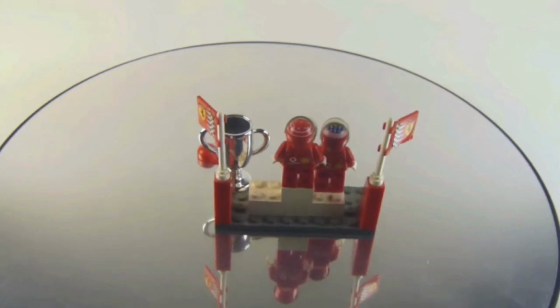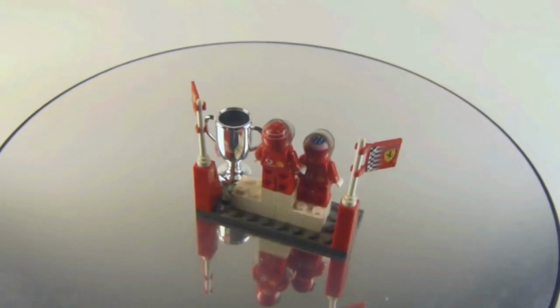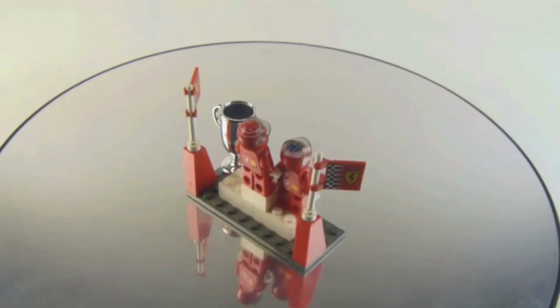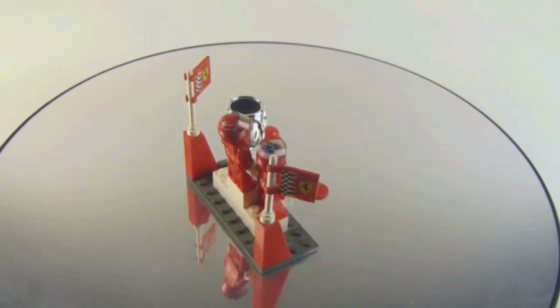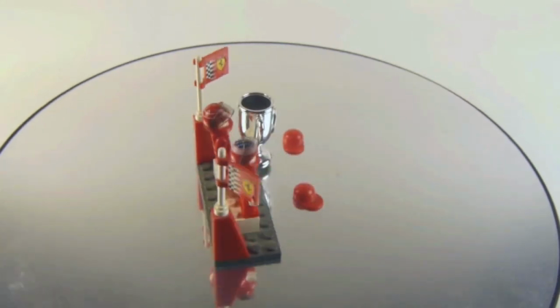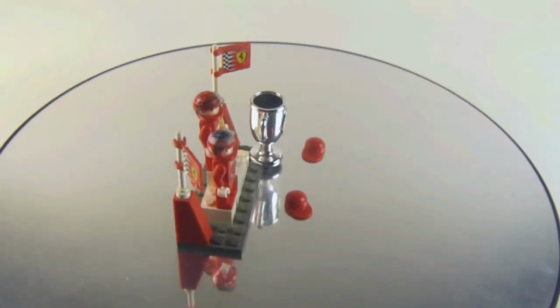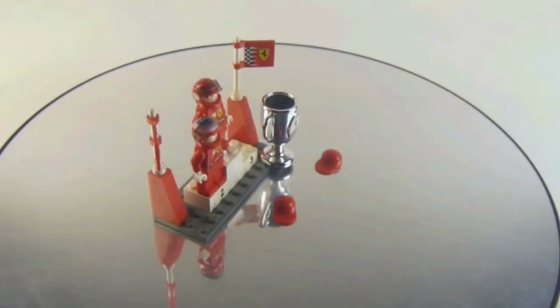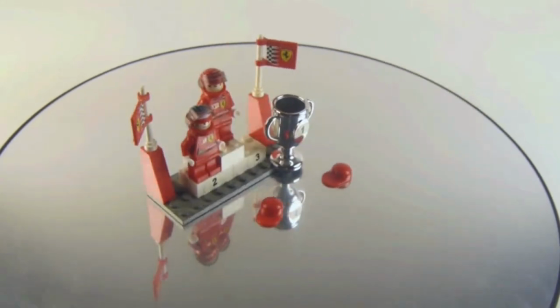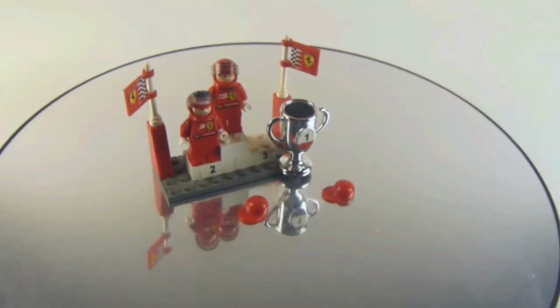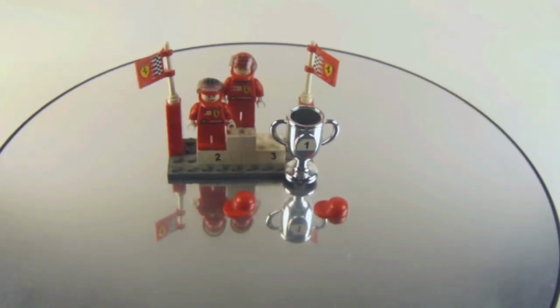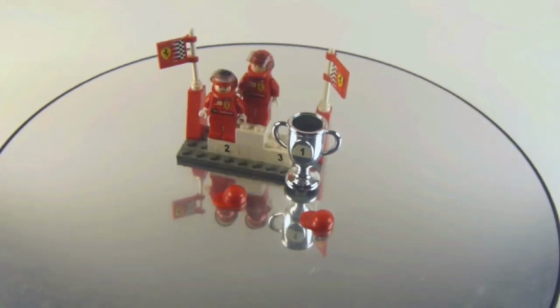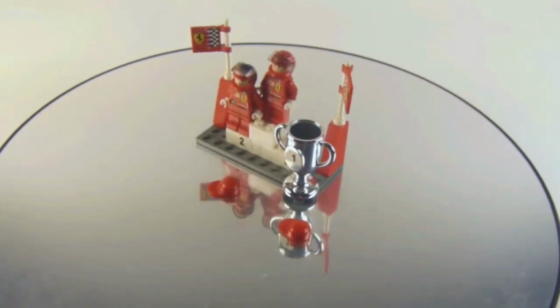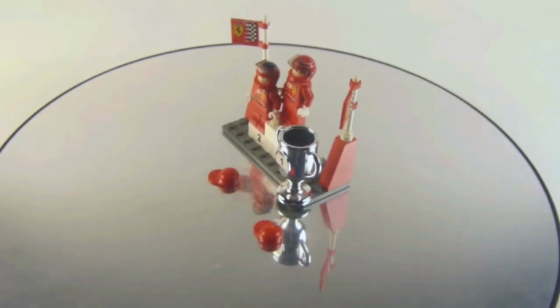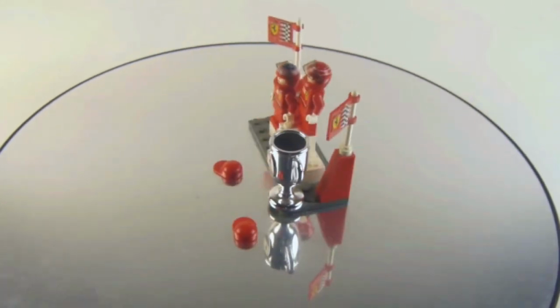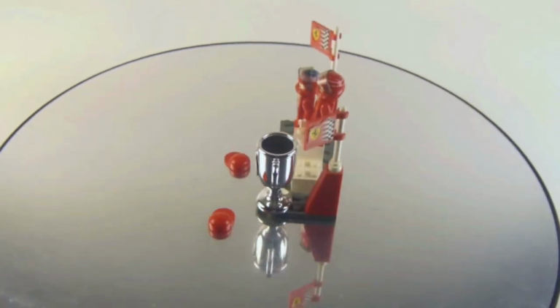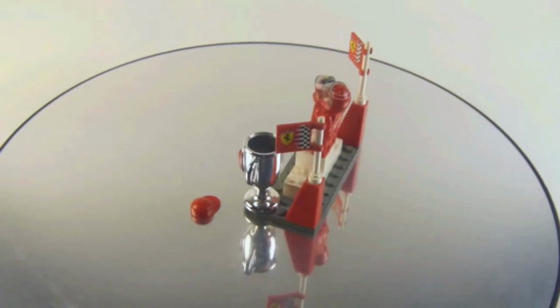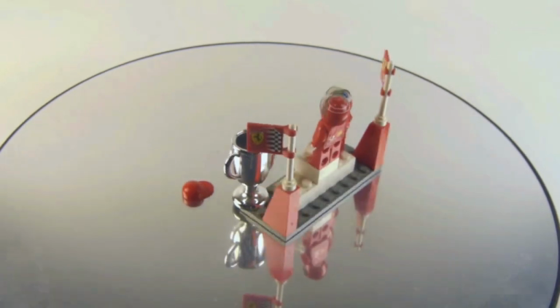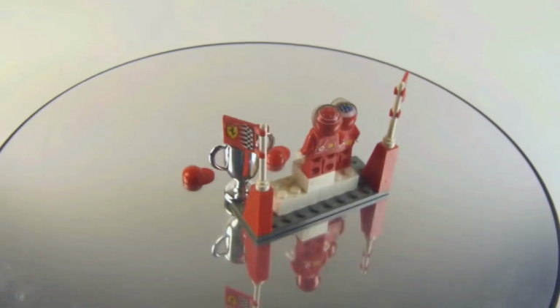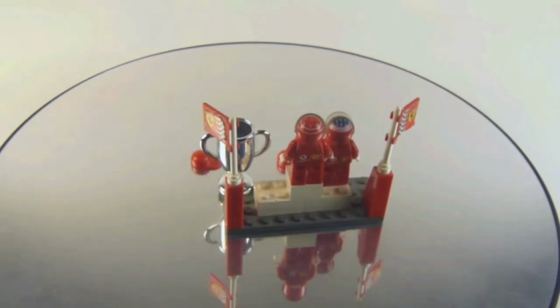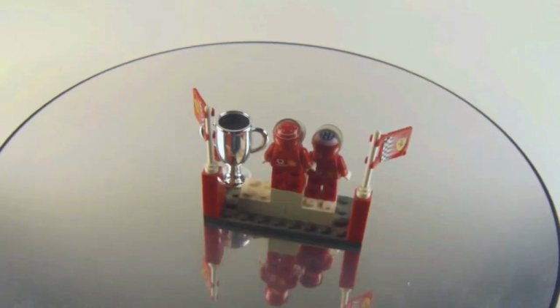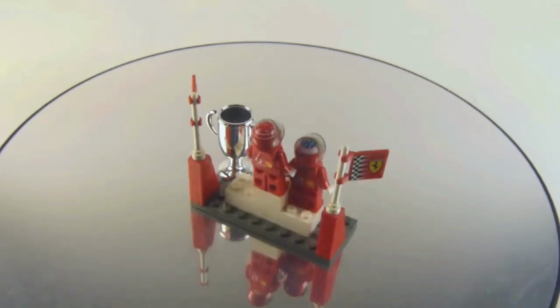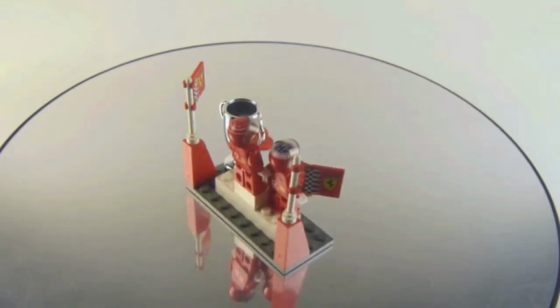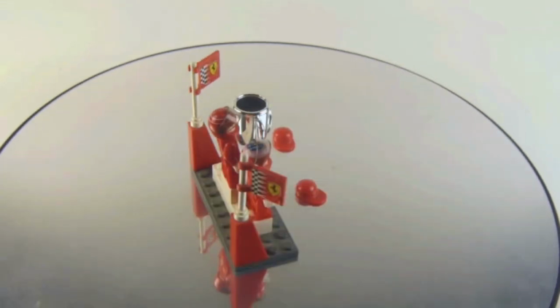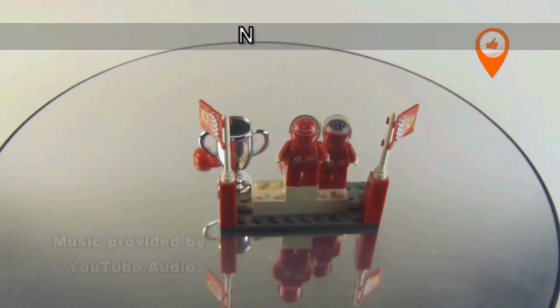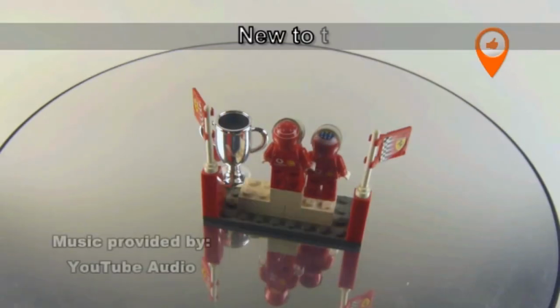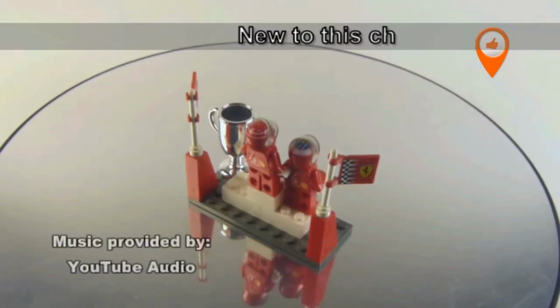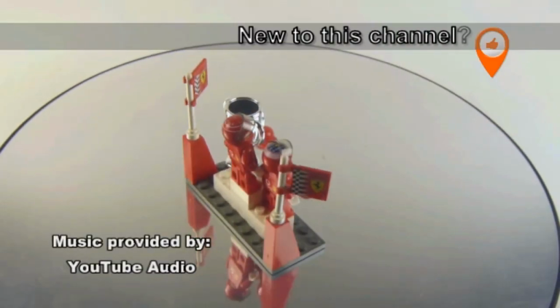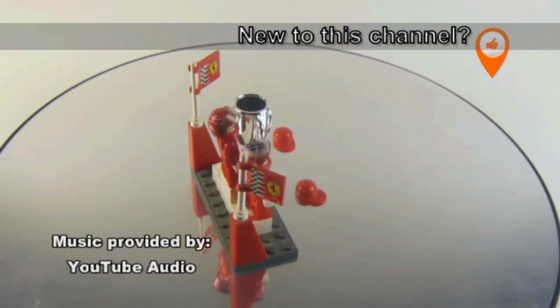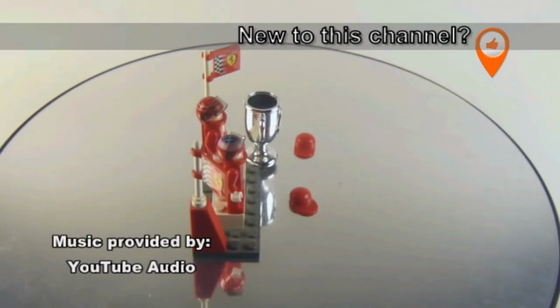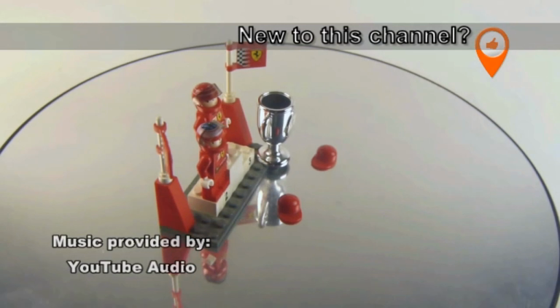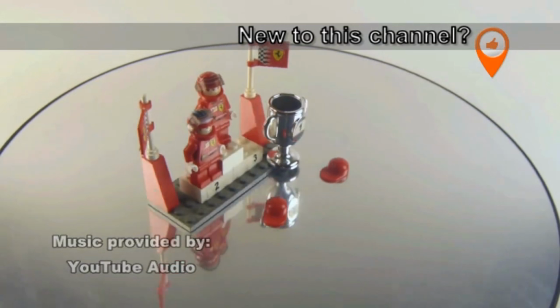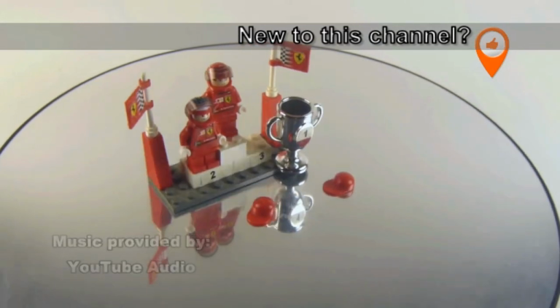Welcome back, it's Kukriks here for another vintage Lego set review. This is Zenon 8389 from Lego Racers, featuring Michael Schumacher and Rubens Barrichello. This set is from 2004 with 34 pieces and two minifigures.